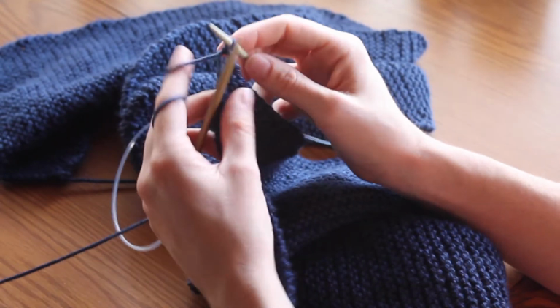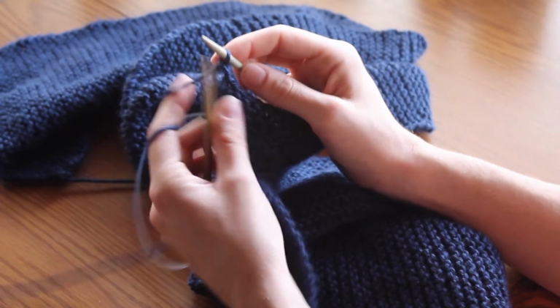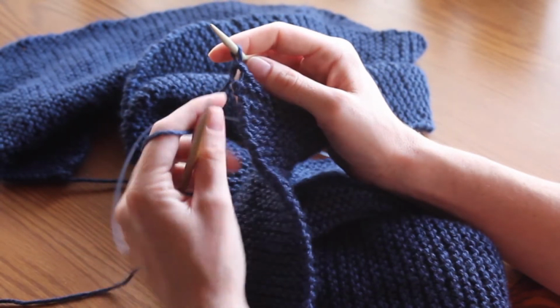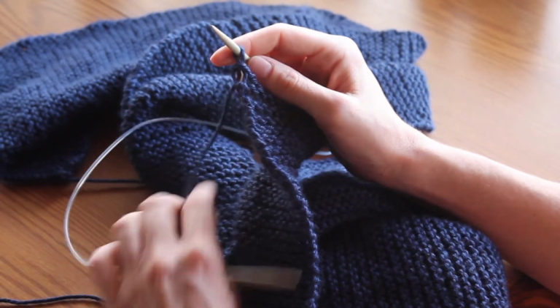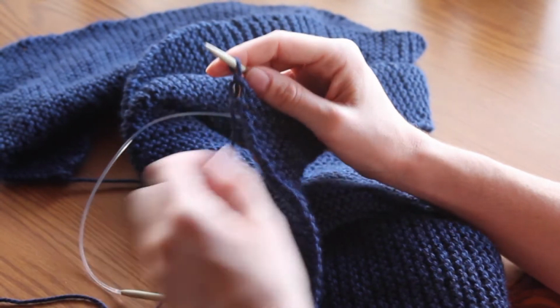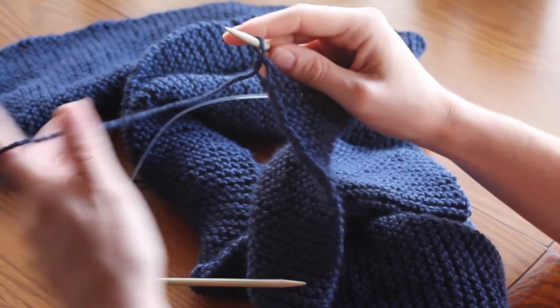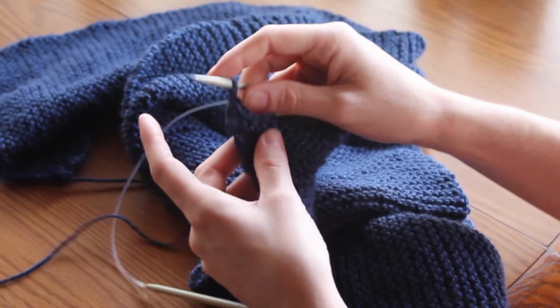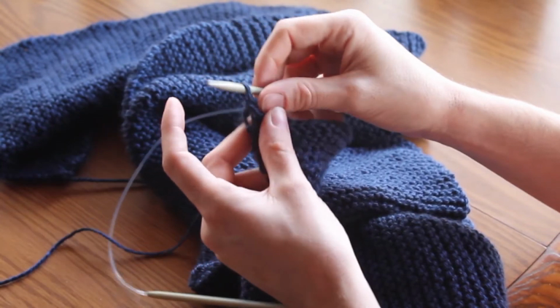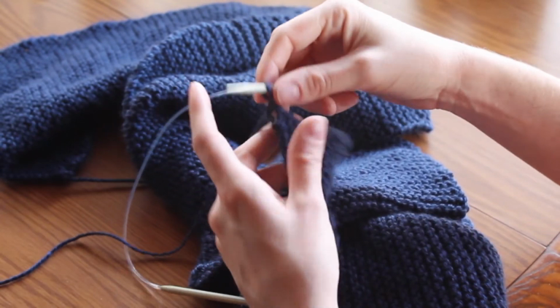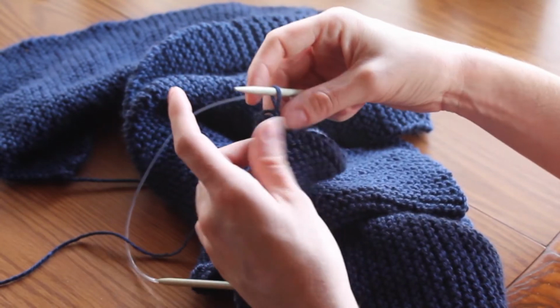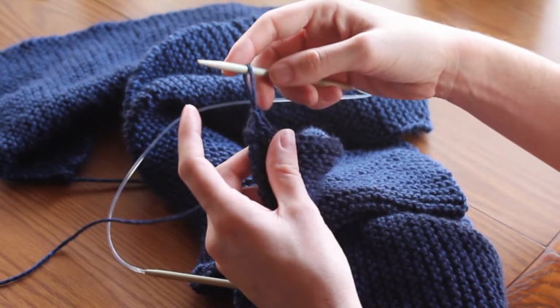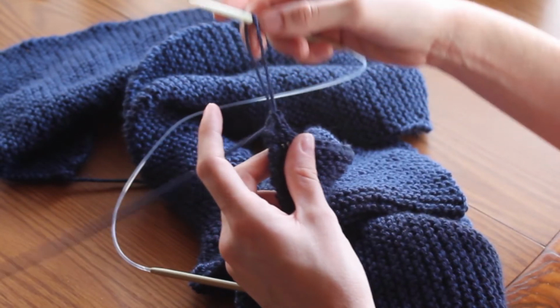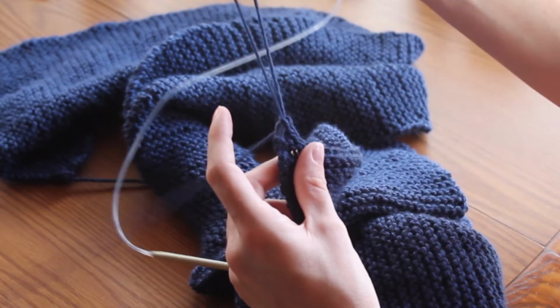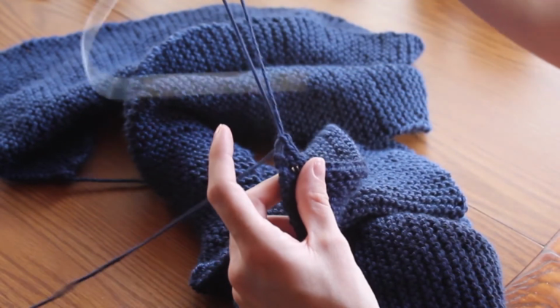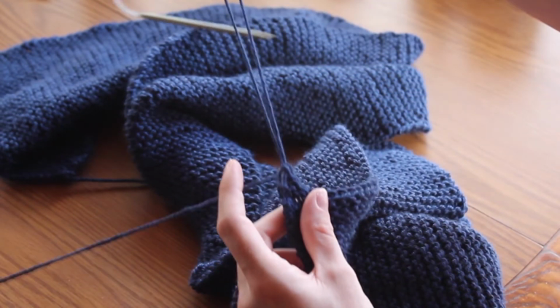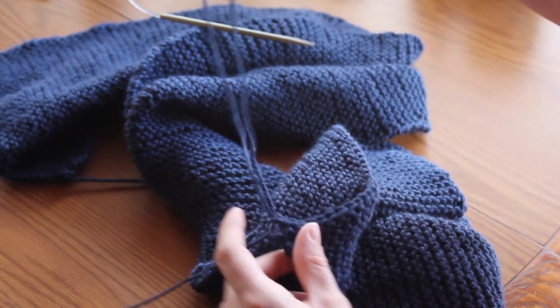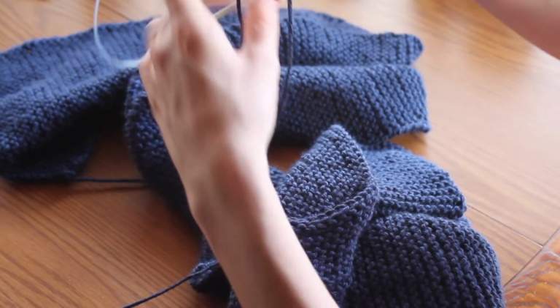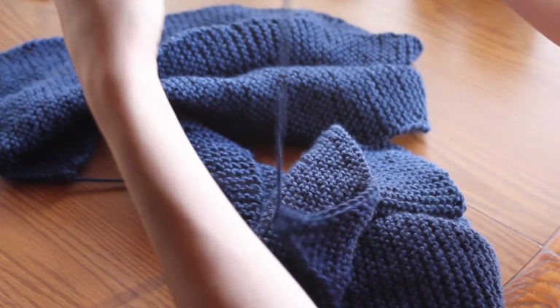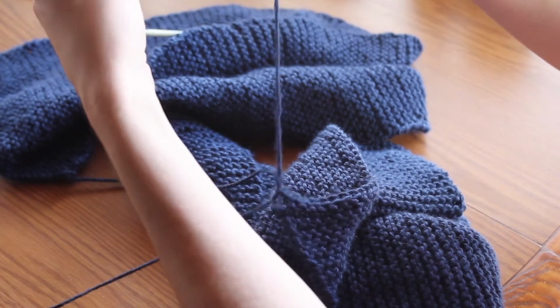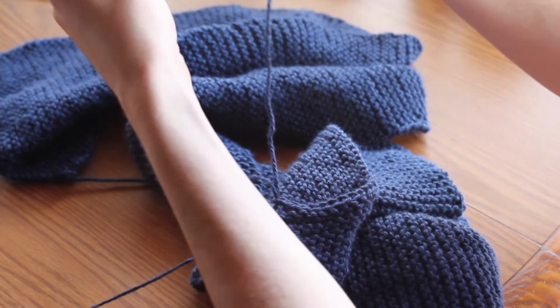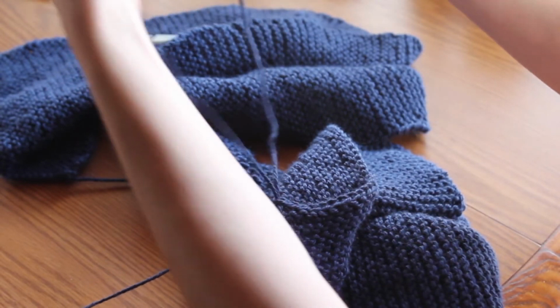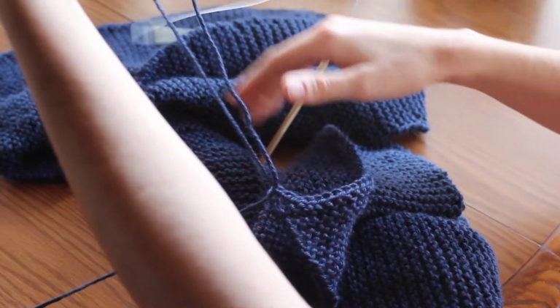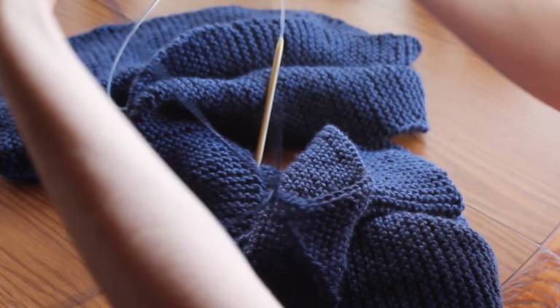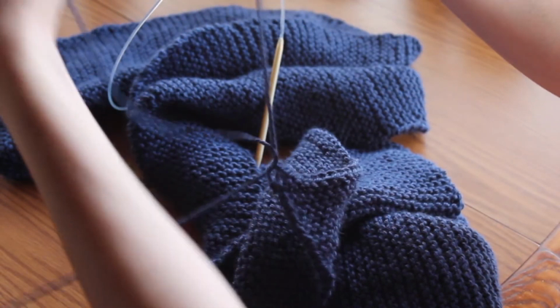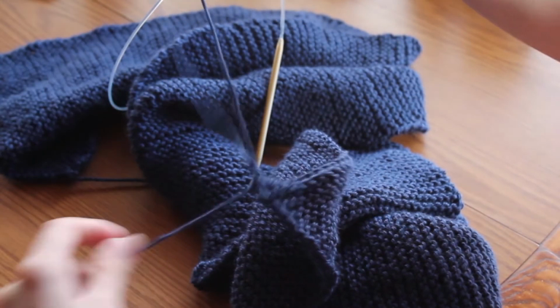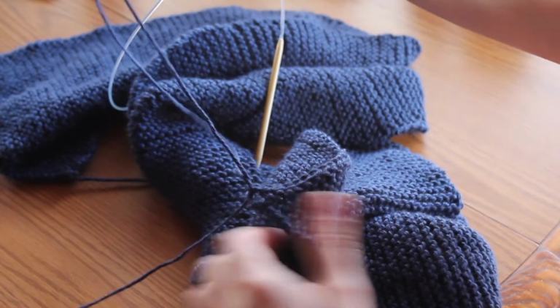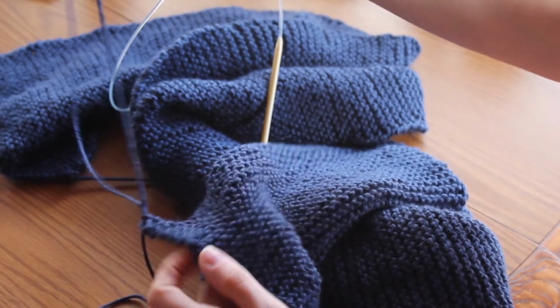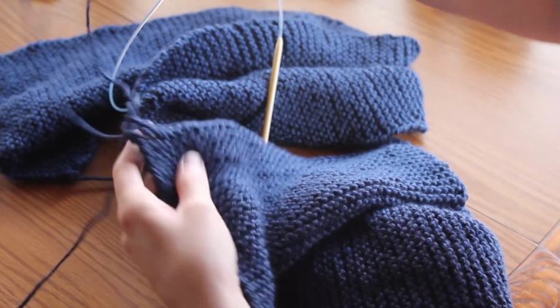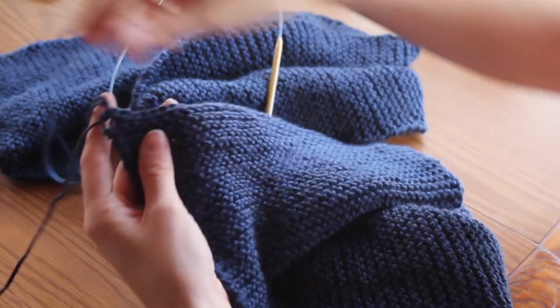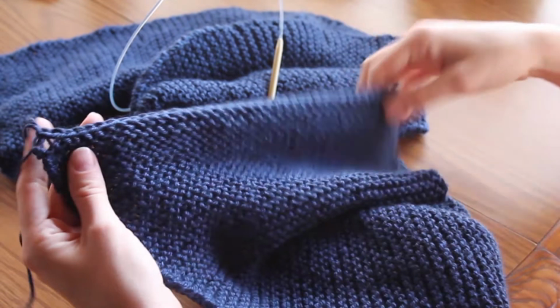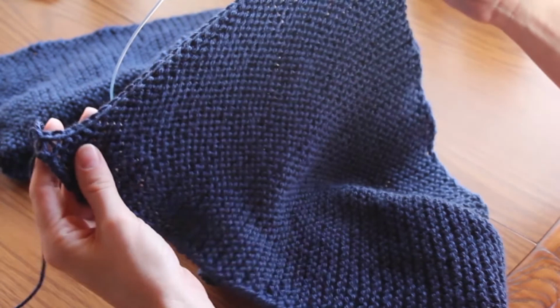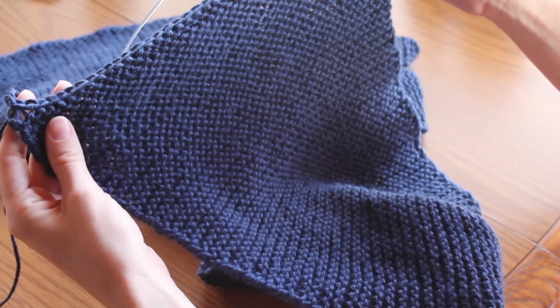When you're on this last stitch, you're finished. To end your knitting, you pull all the way through, take your scissors and cut your yarn right about here, and then you're free from the skein and you're ready to weave in.